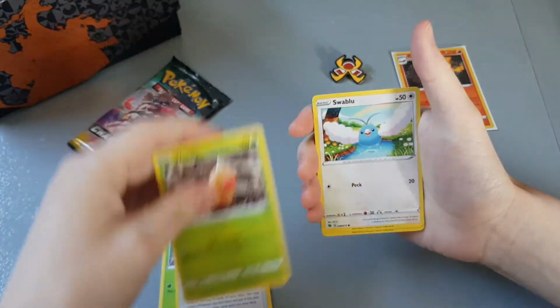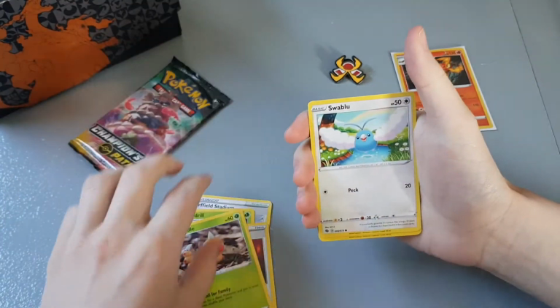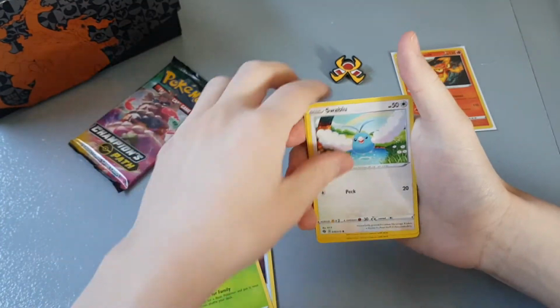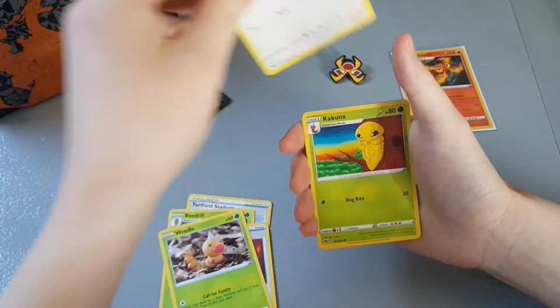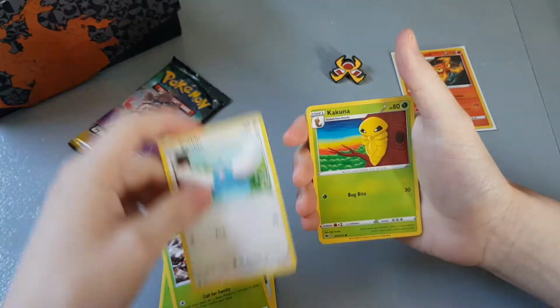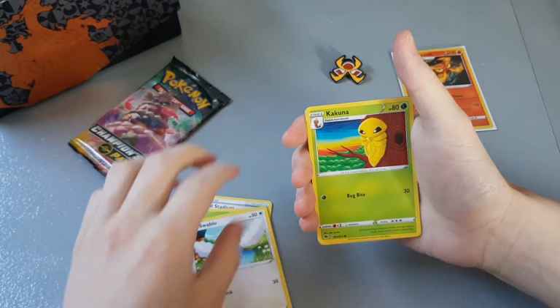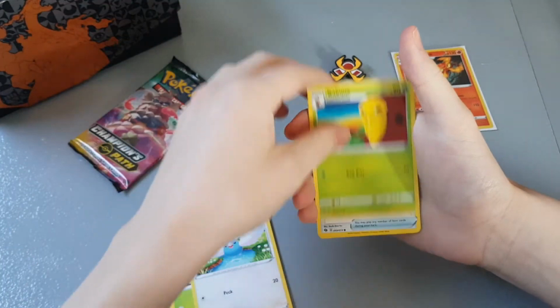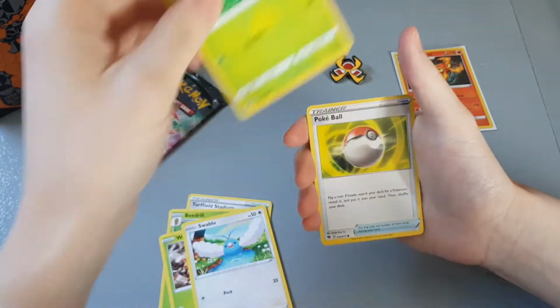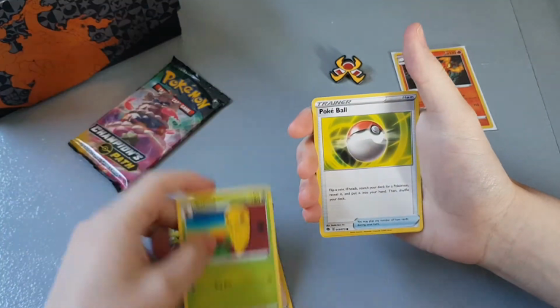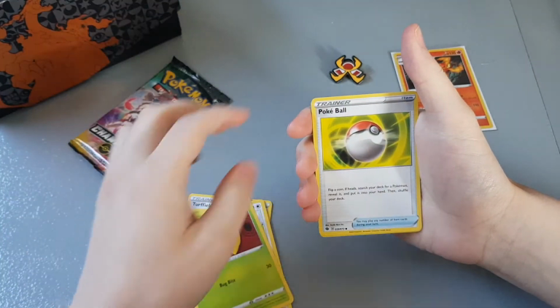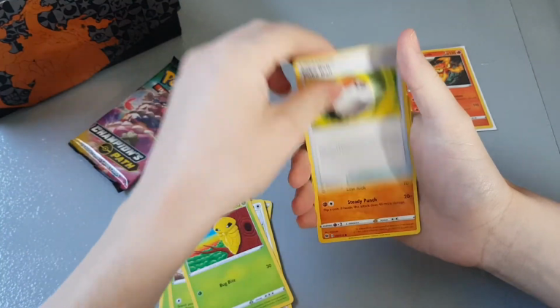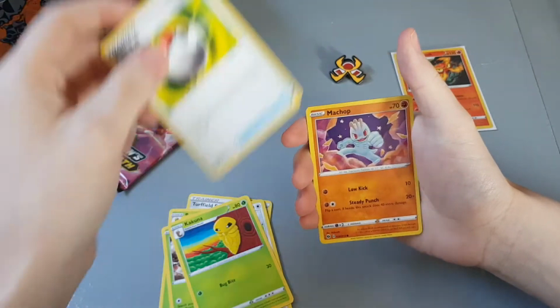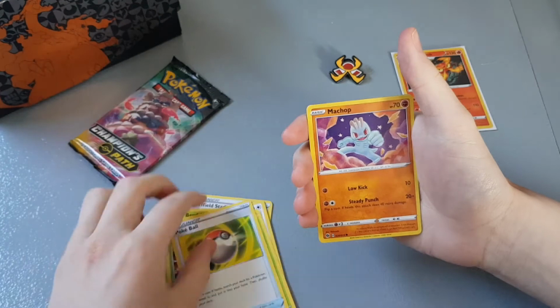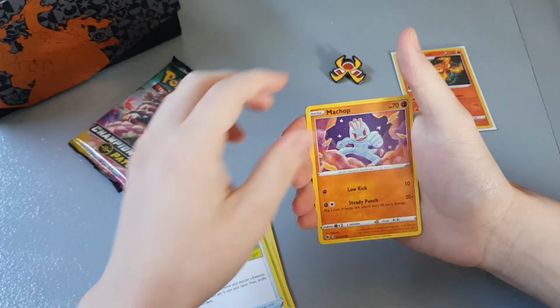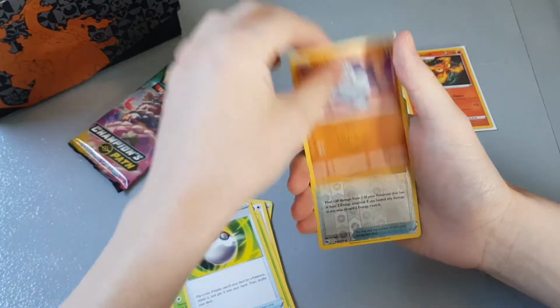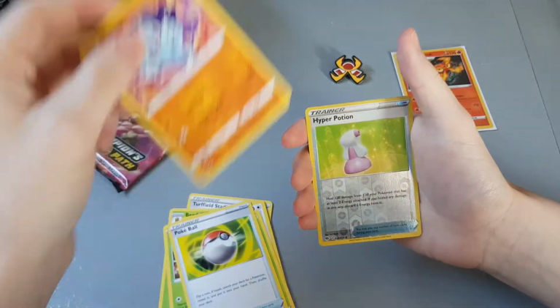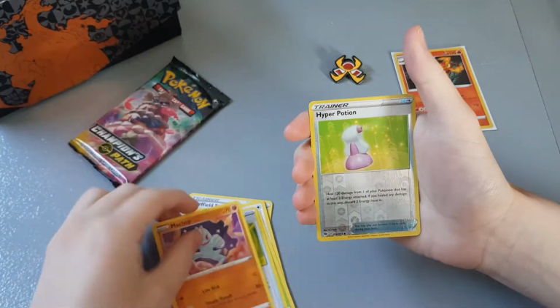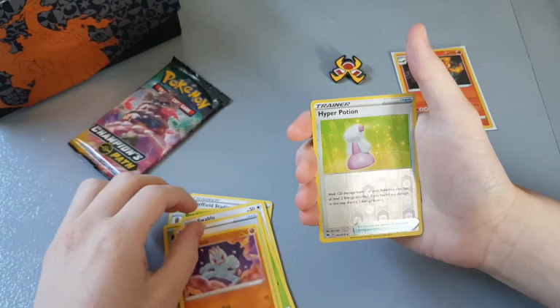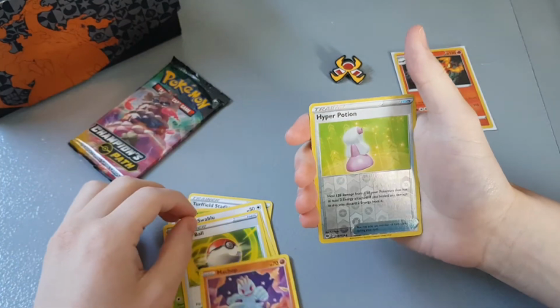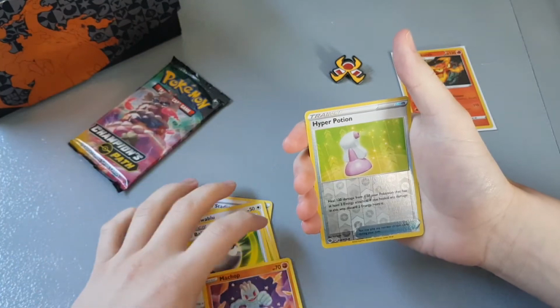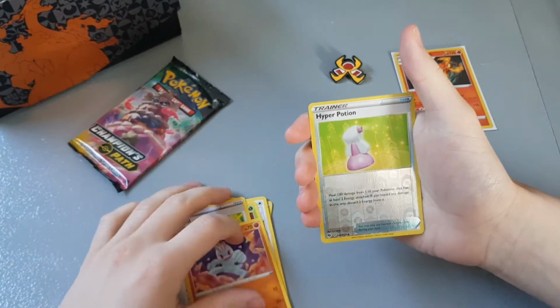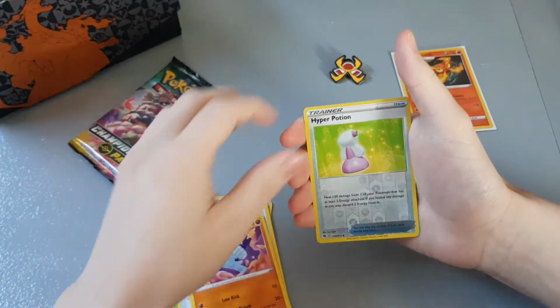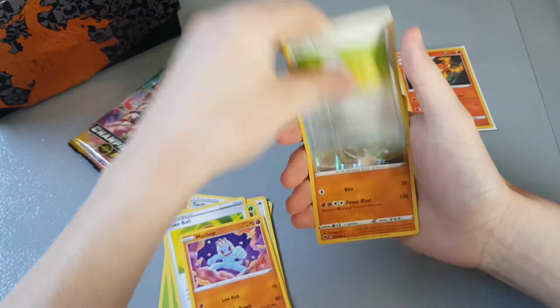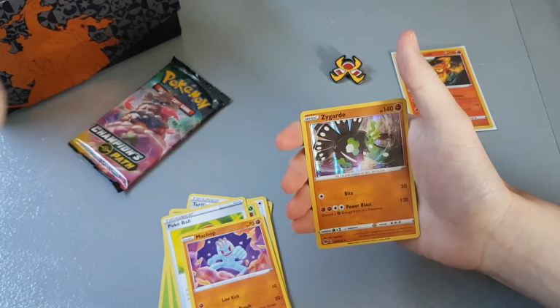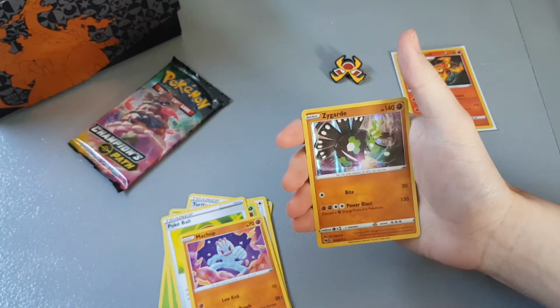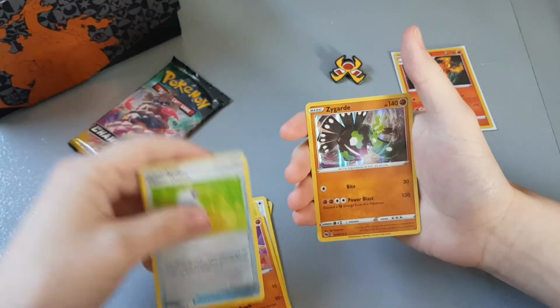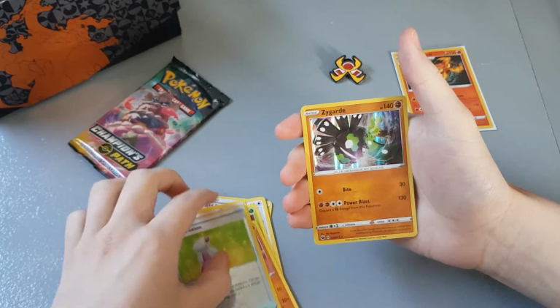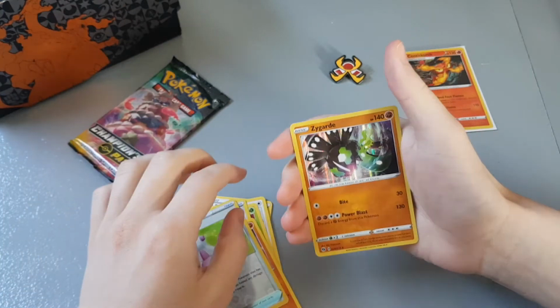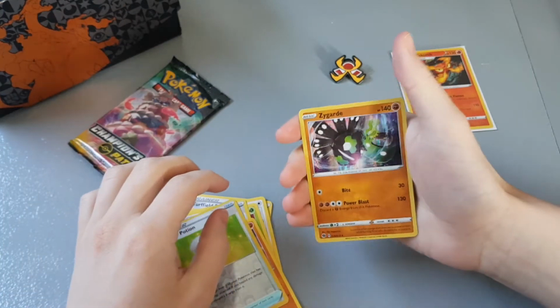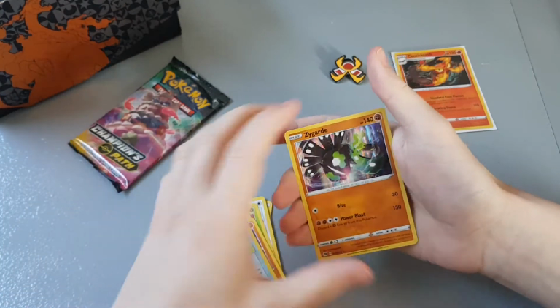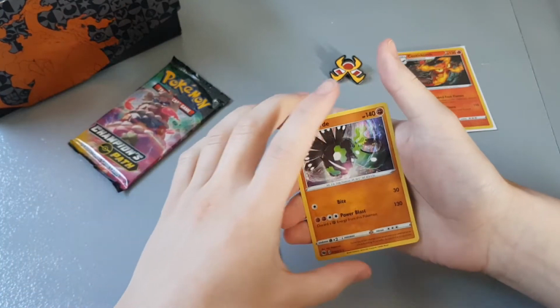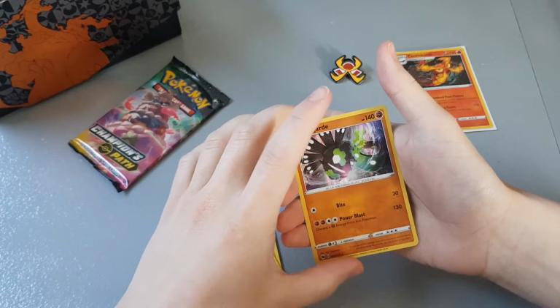Then we have Grubbin, Weedle, Swablu, Kakuna, Poké Ball, Machop, a reverse Hyper Potion, and a Zygarde holographic.